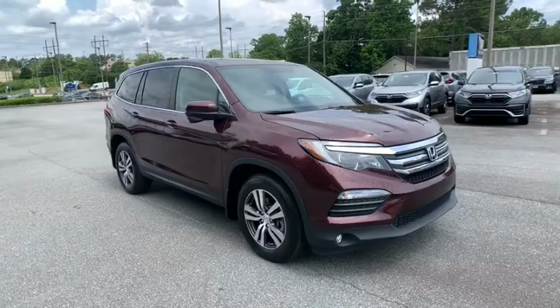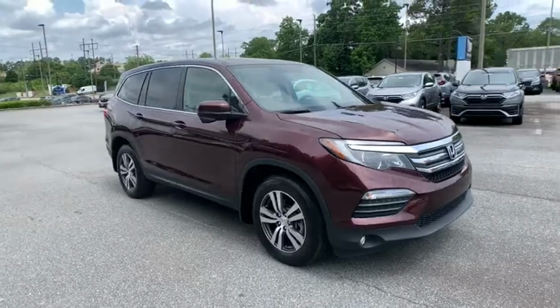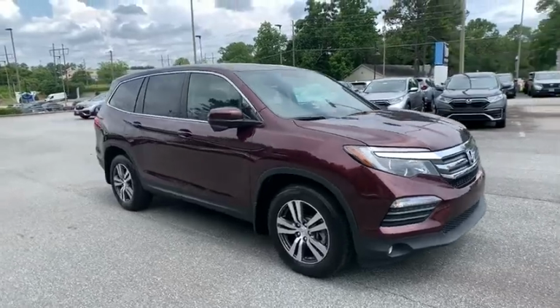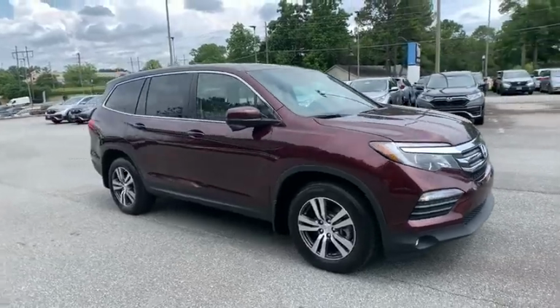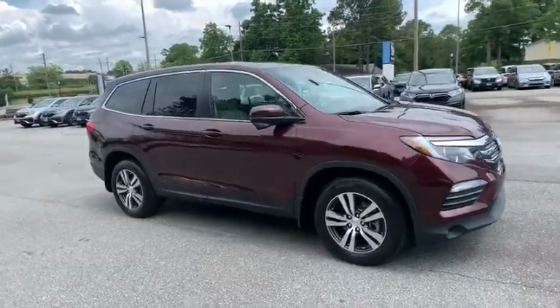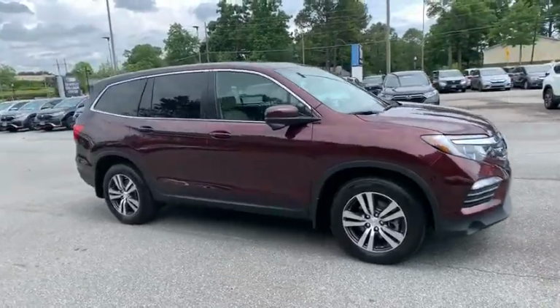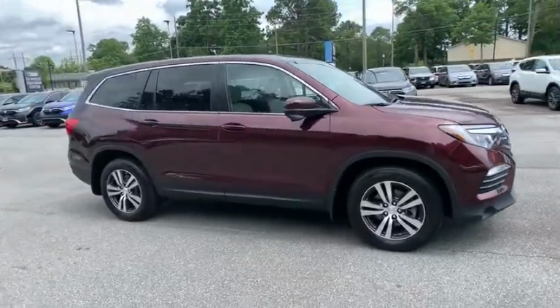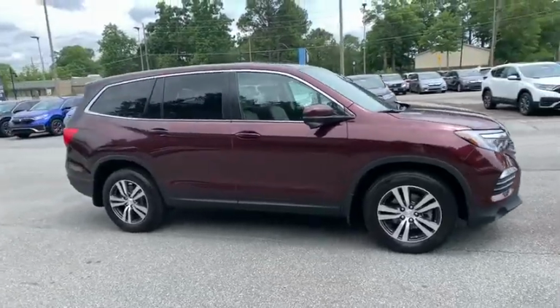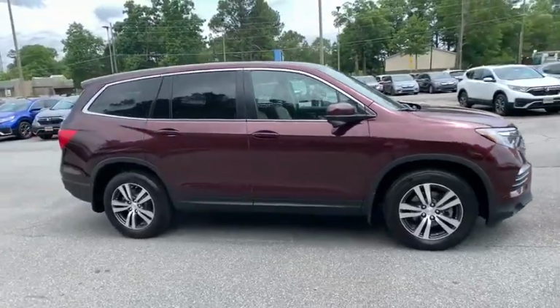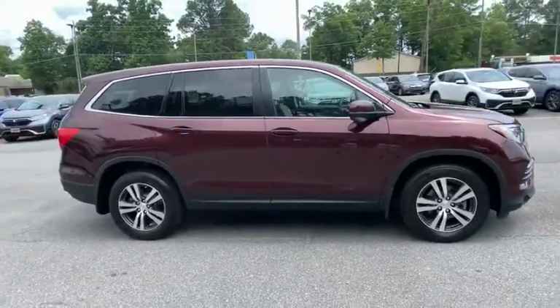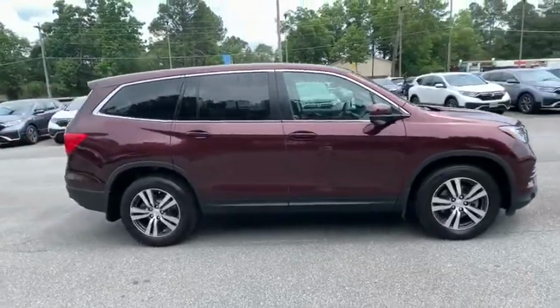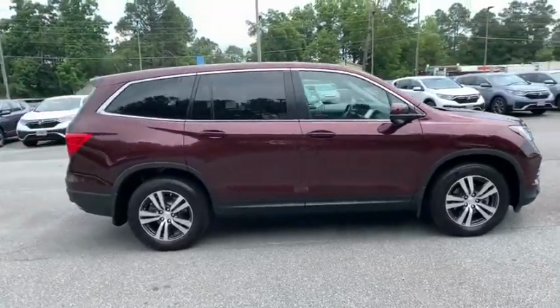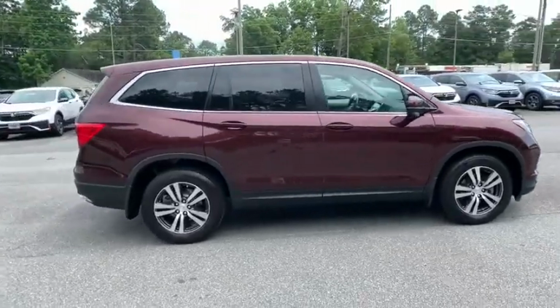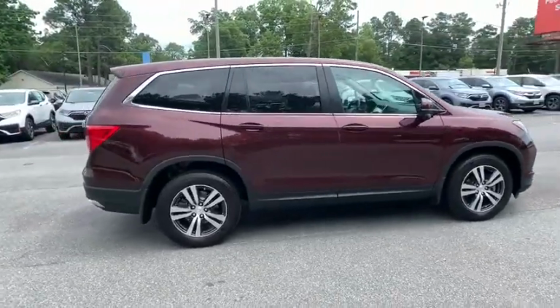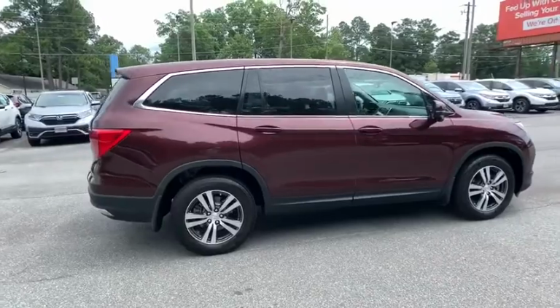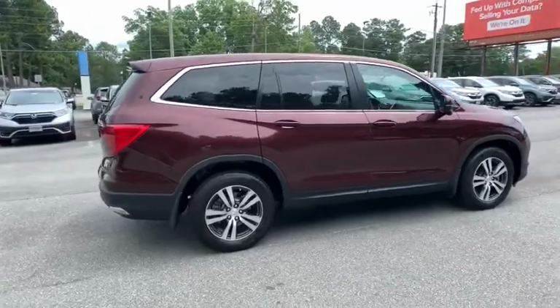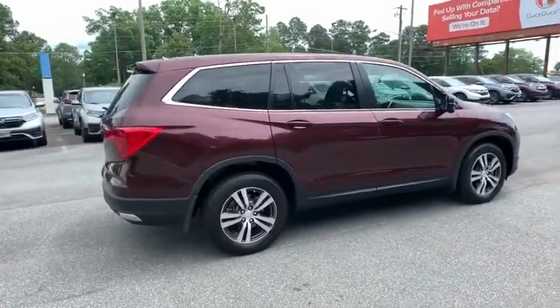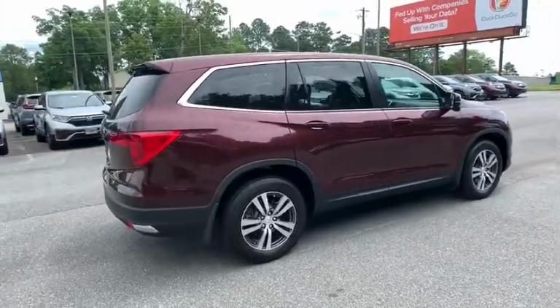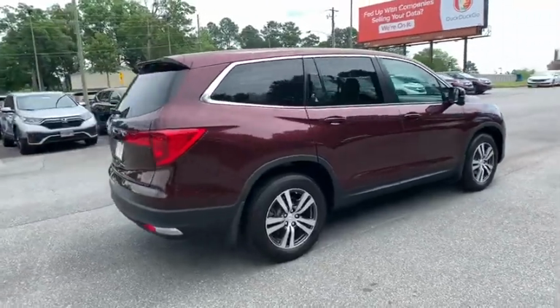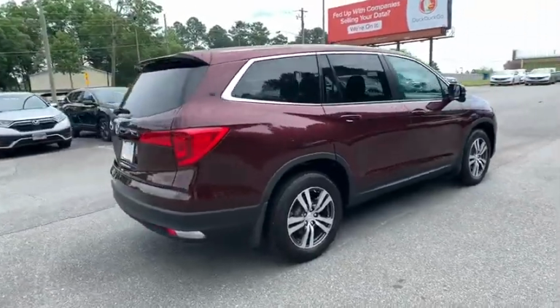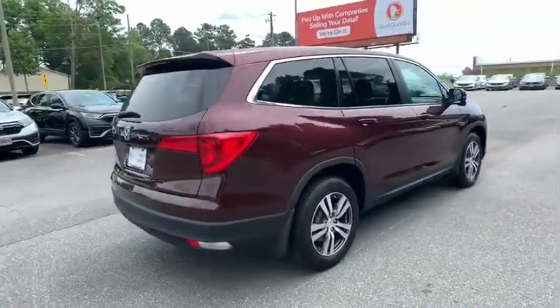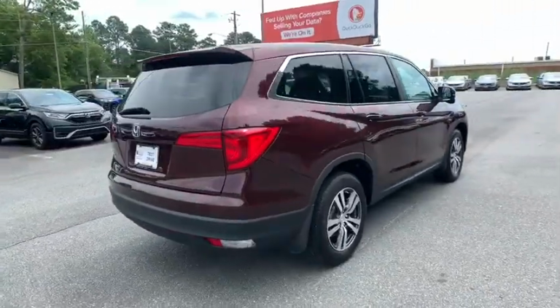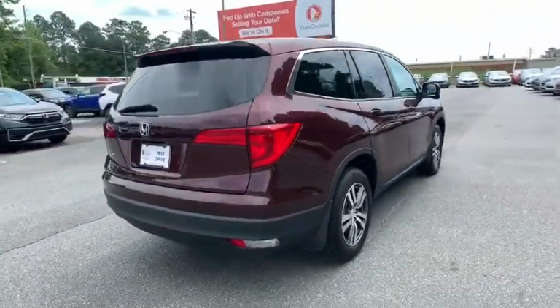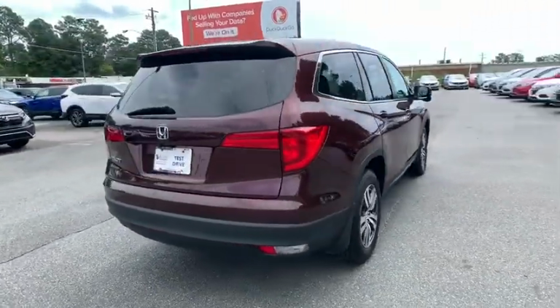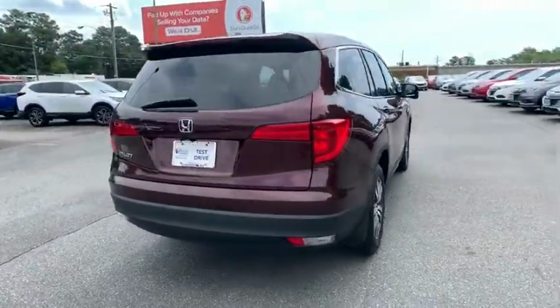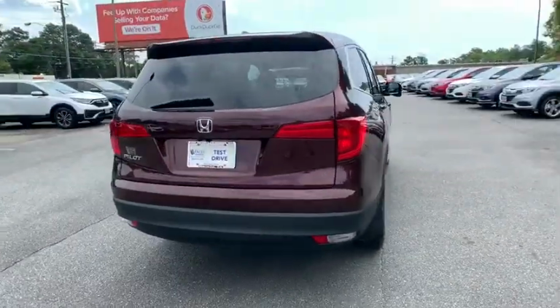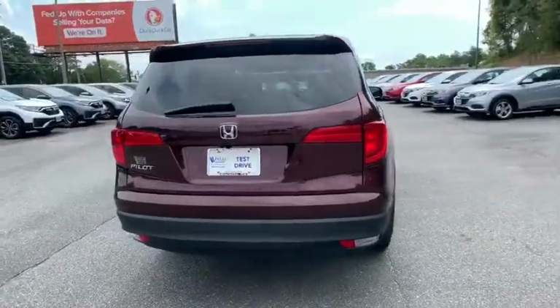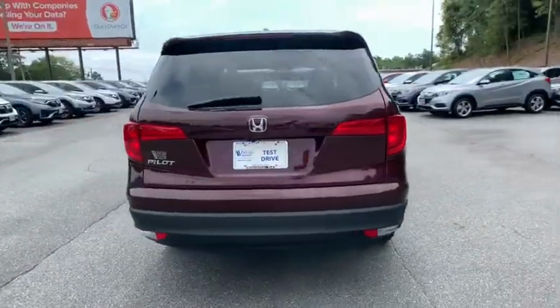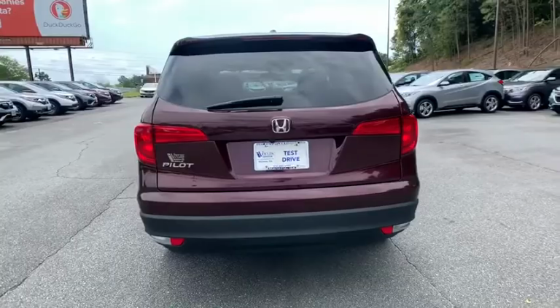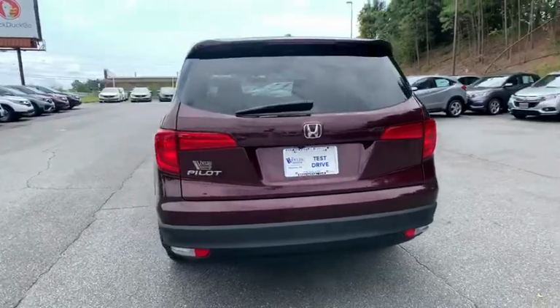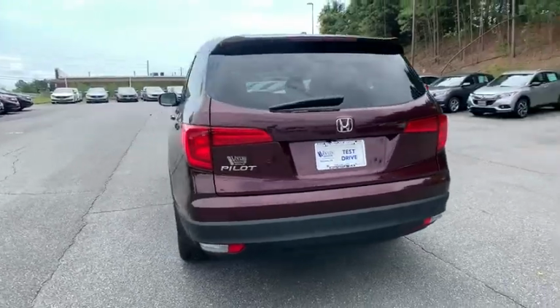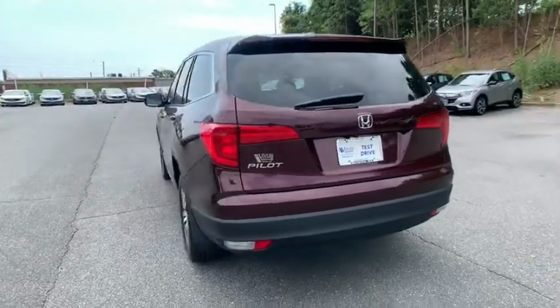Come test drive the 2017 Honda Pilot. Optimal utility. Indulgent interior. Powerful performer. You'll be ready for almost anything in the Honda Pilot.